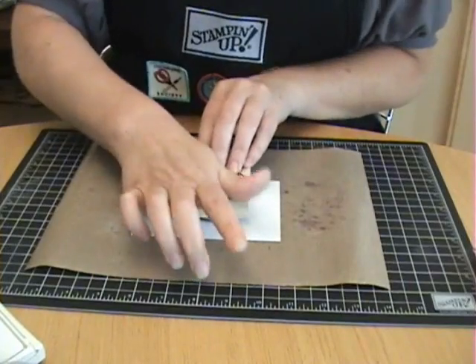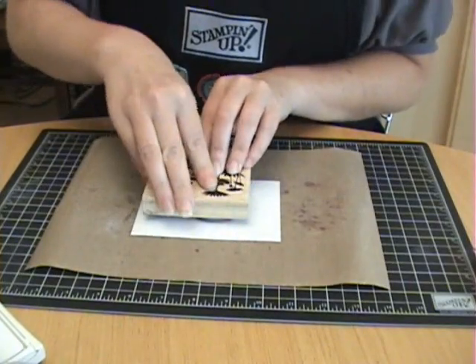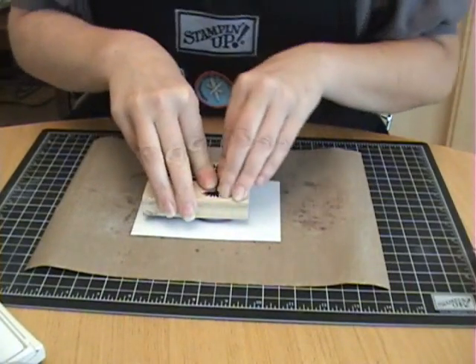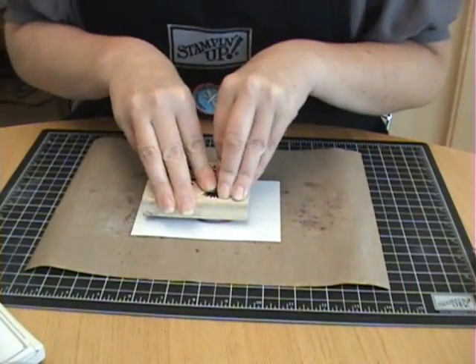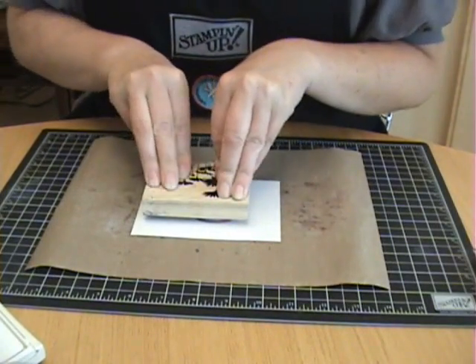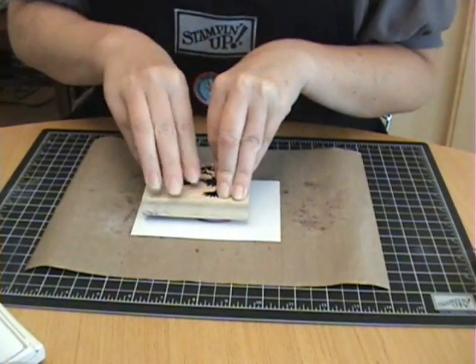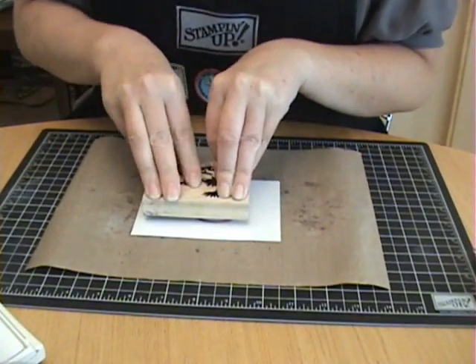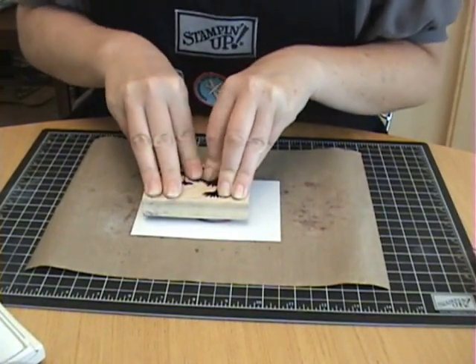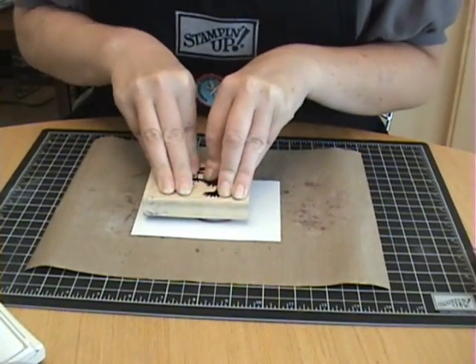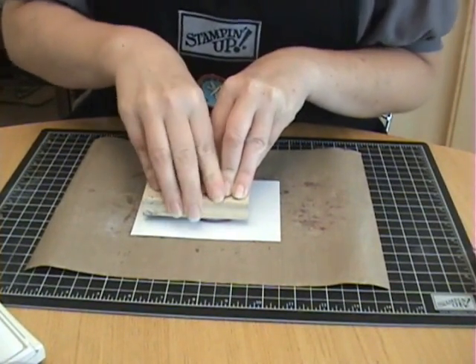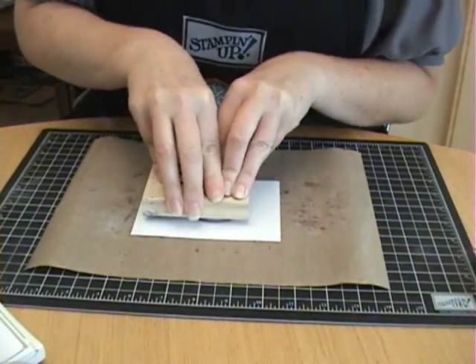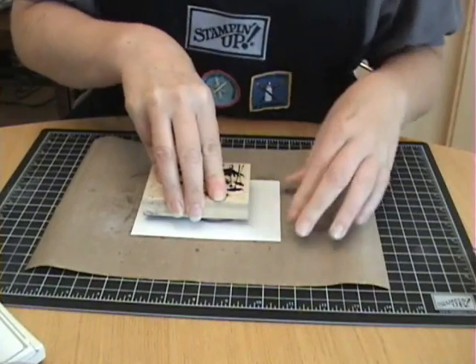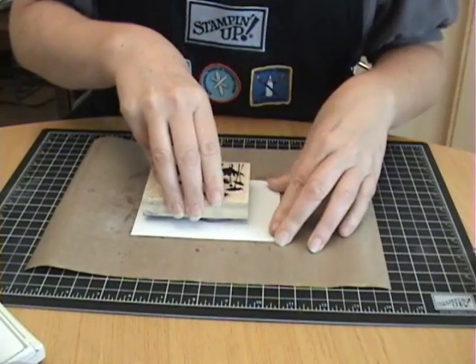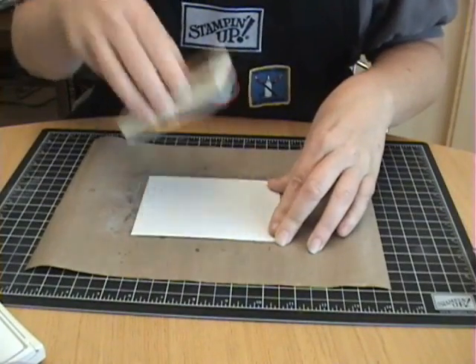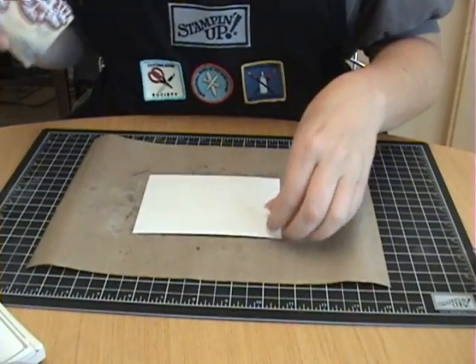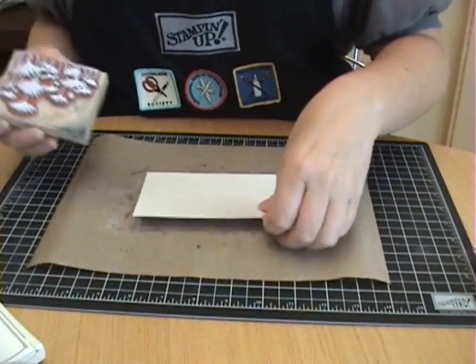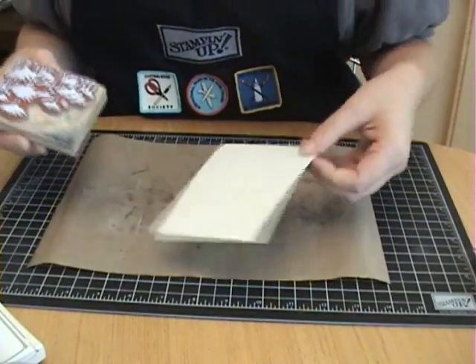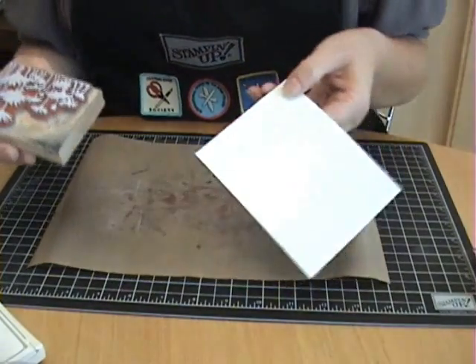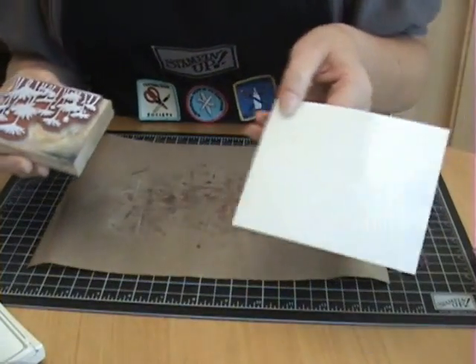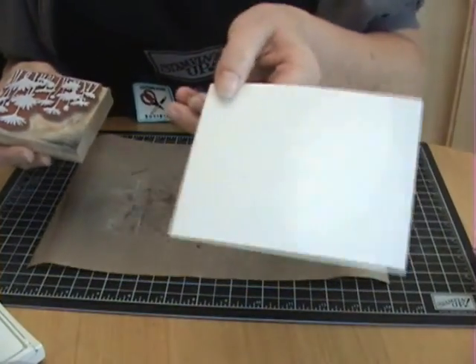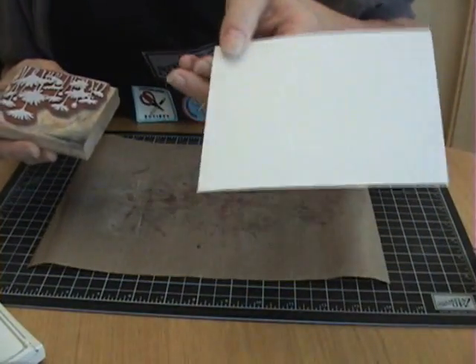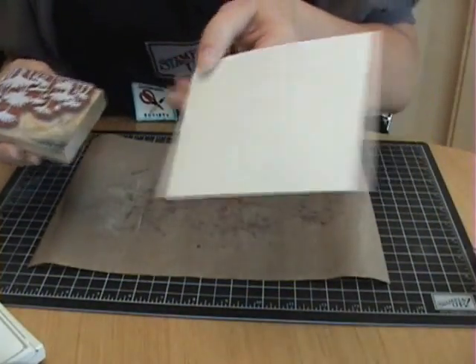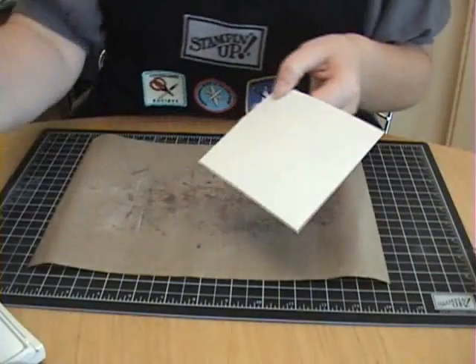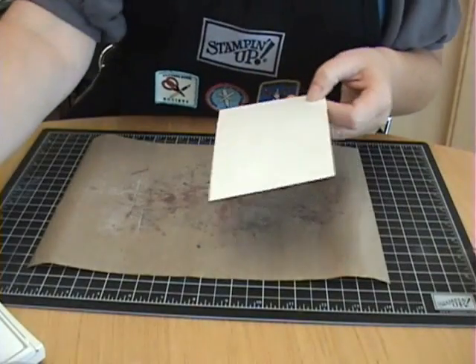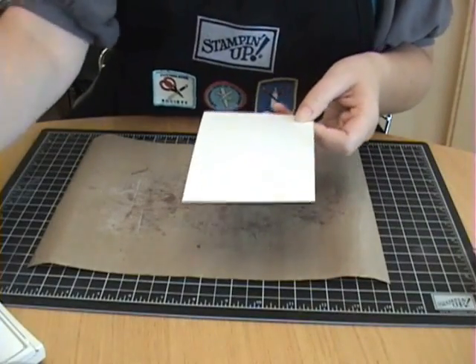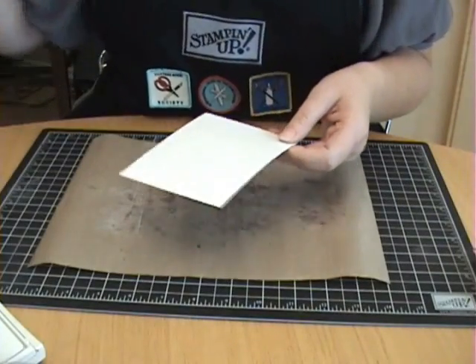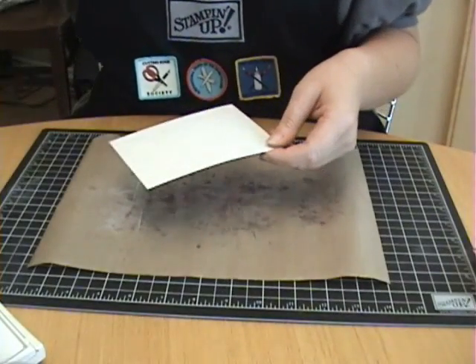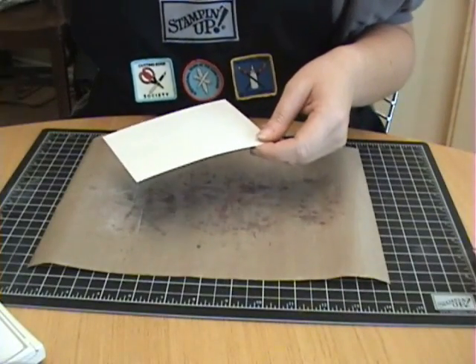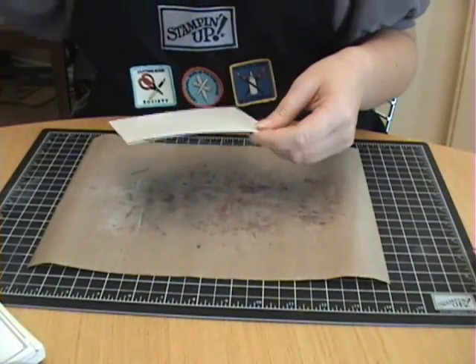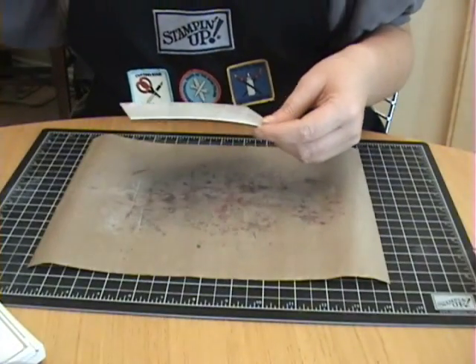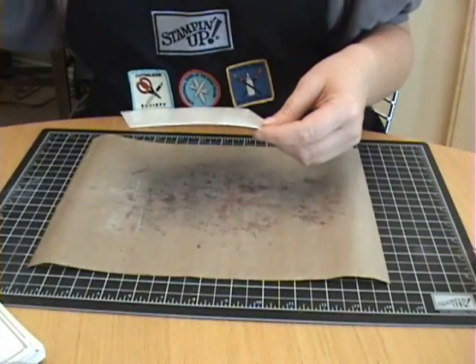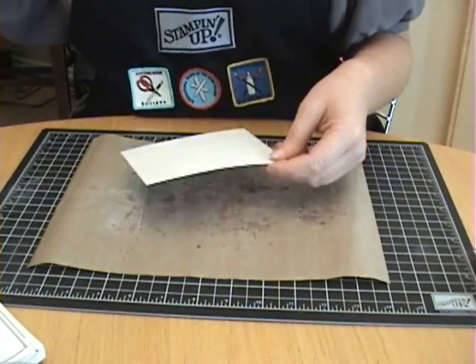Then I'm going to stamp my image. I know this is going to be hard to see because it's white on white, but you'll see why in a minute. That probably won't show up on the camera, but I have my image stamped on there.